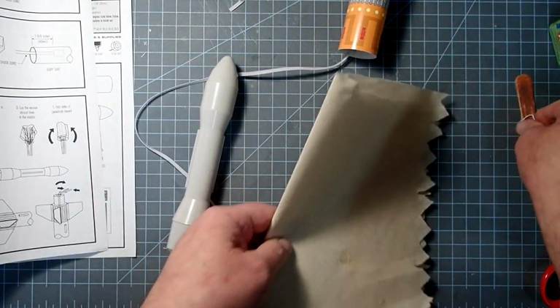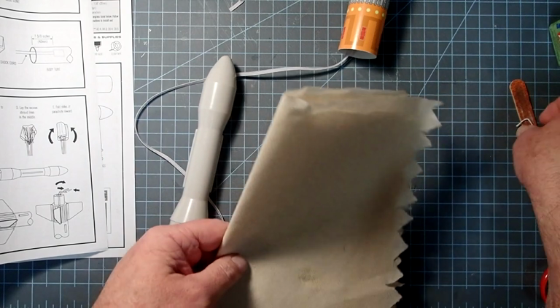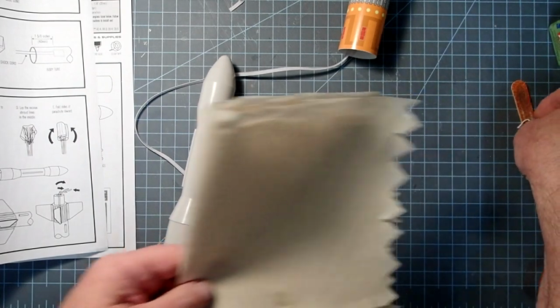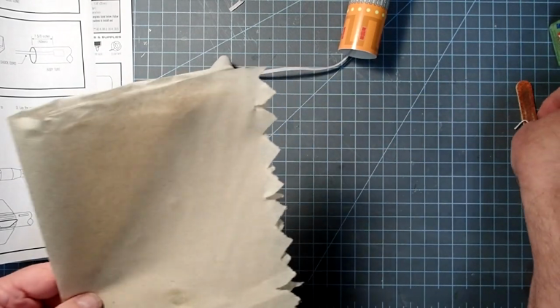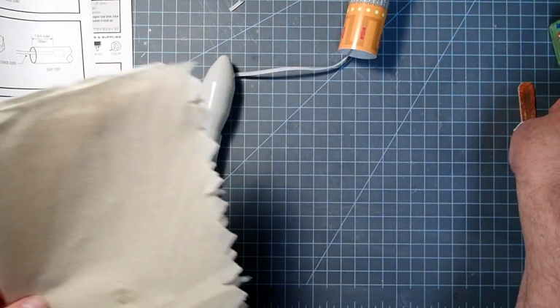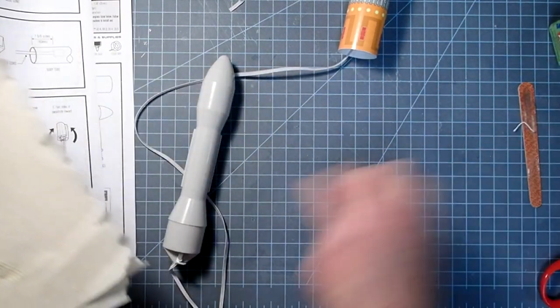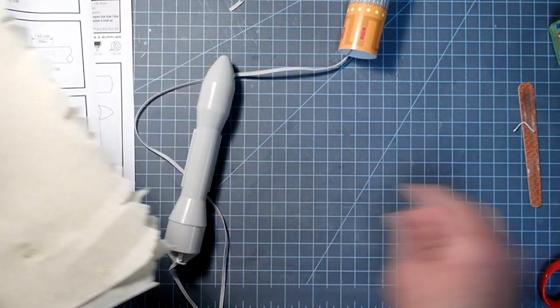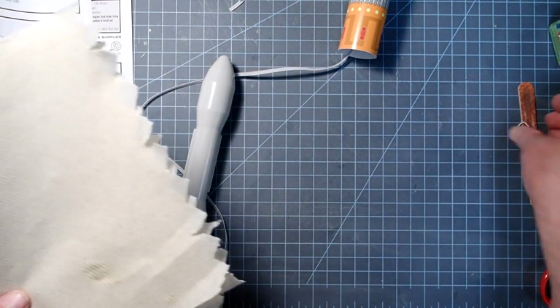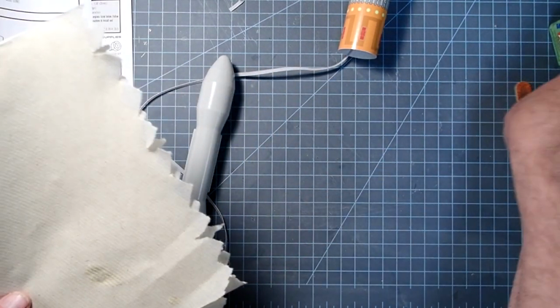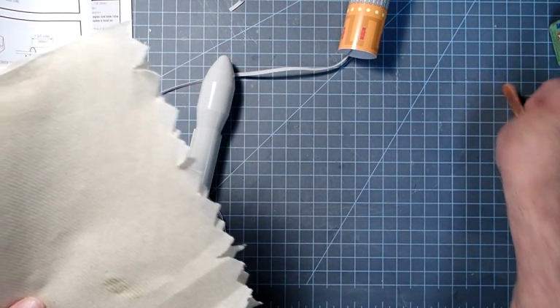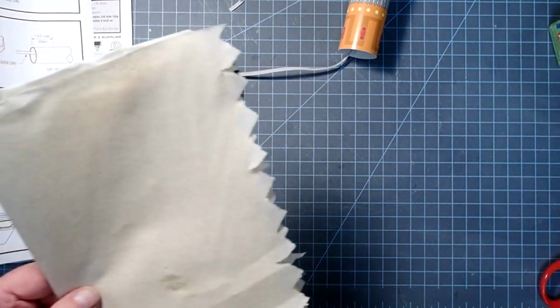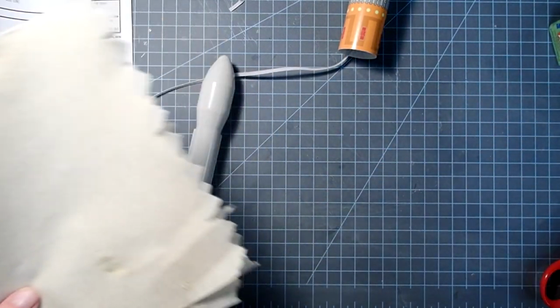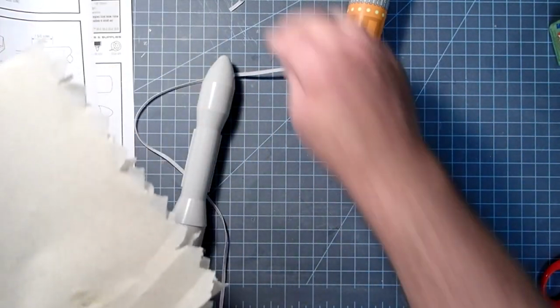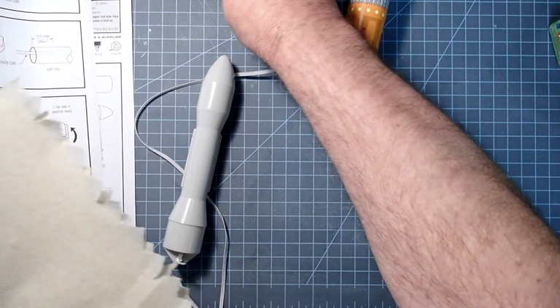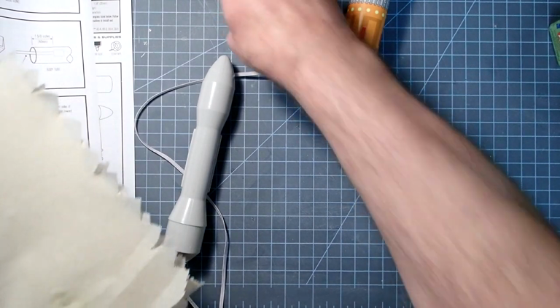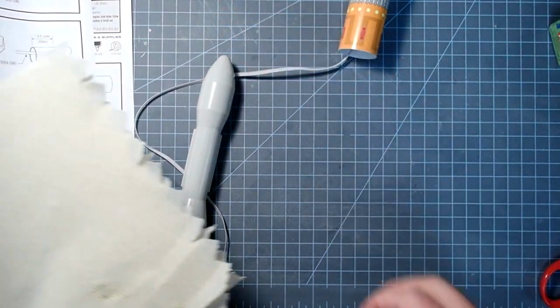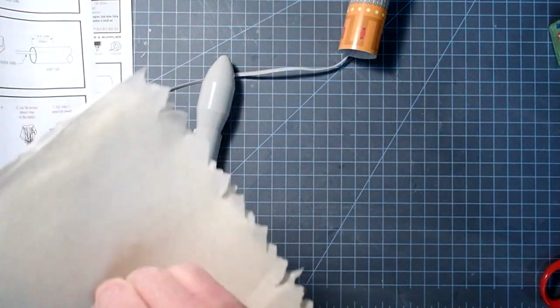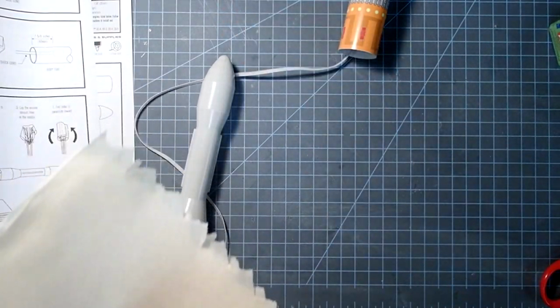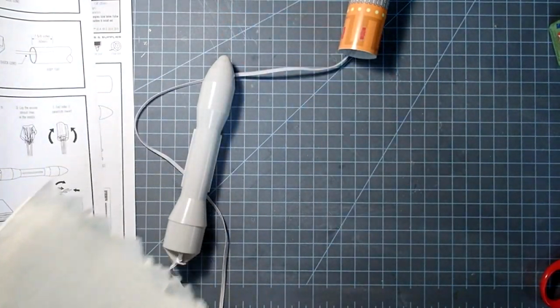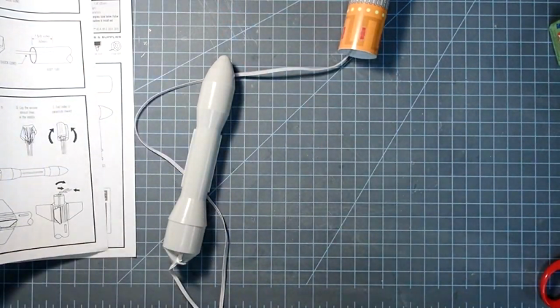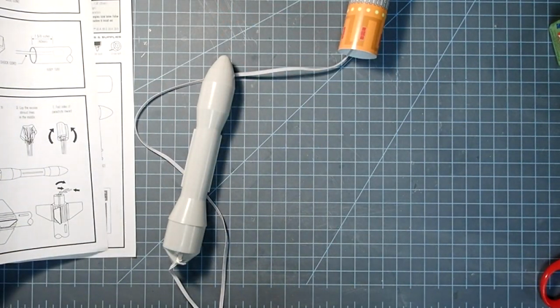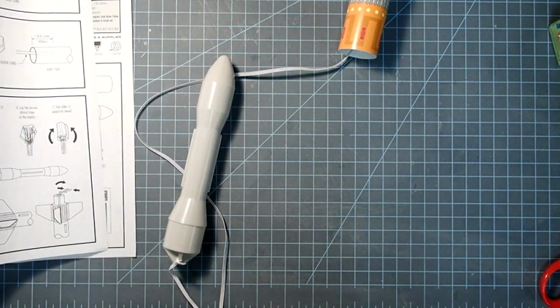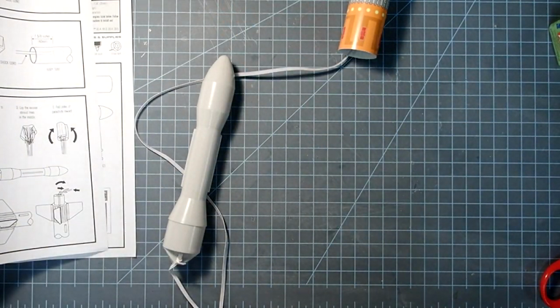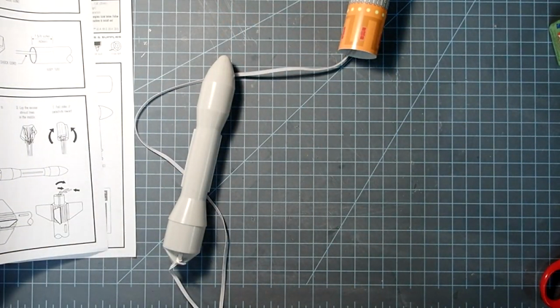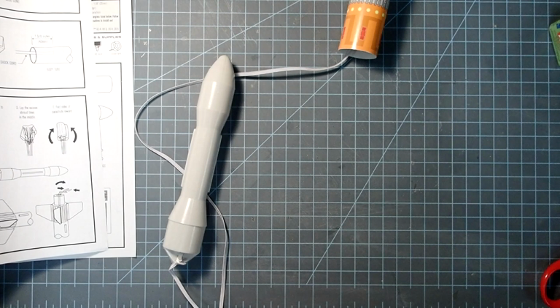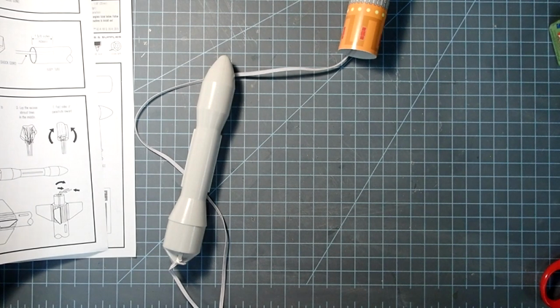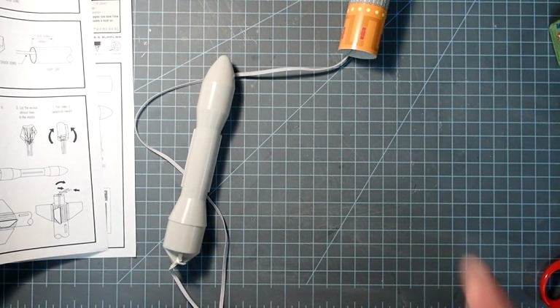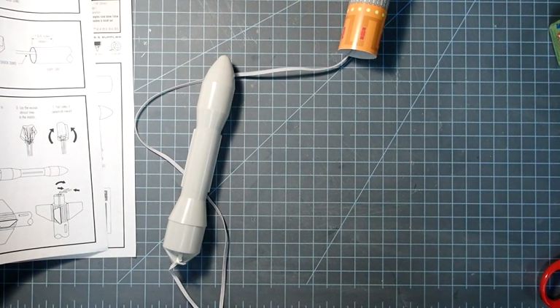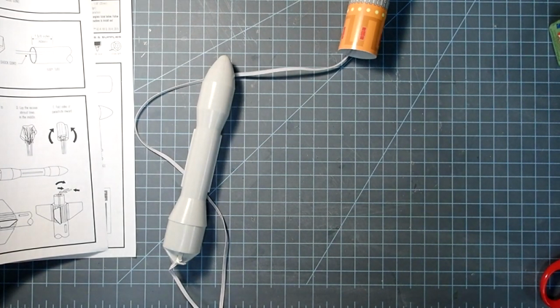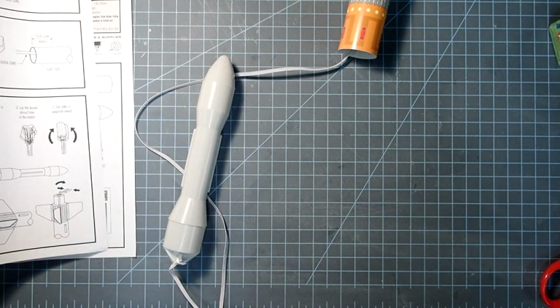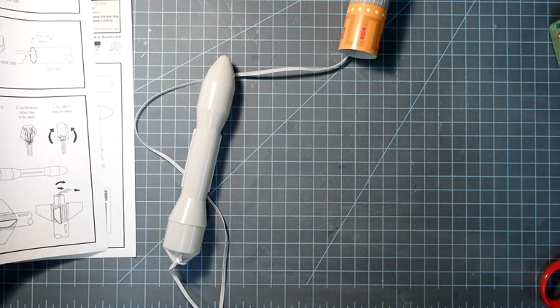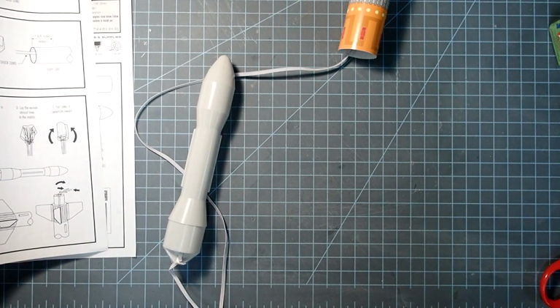Structurally, we're pretty much done — we just have to attach the parachute back on. But since I've still got wet glue inside, I'm not going to put this together quite yet. Instead, we'll go ahead and look at the decals.